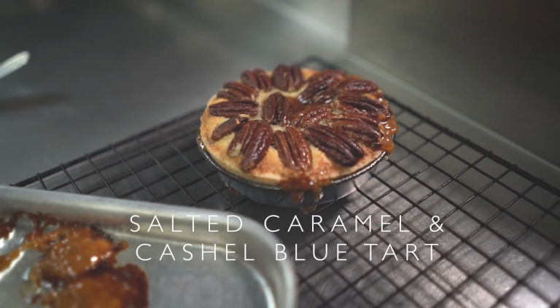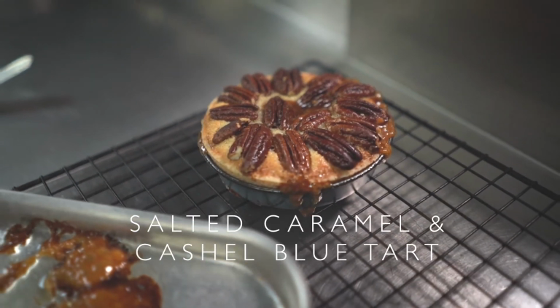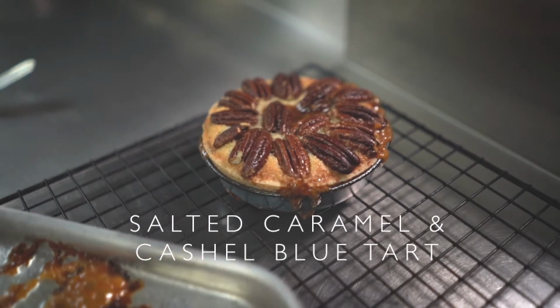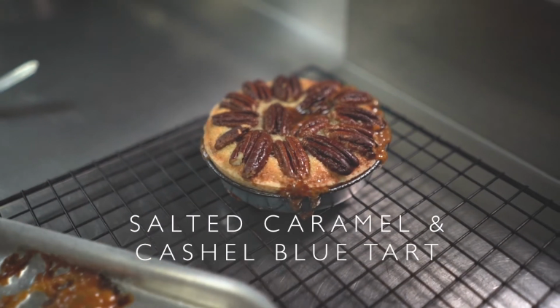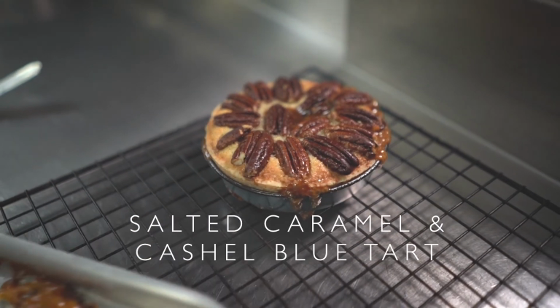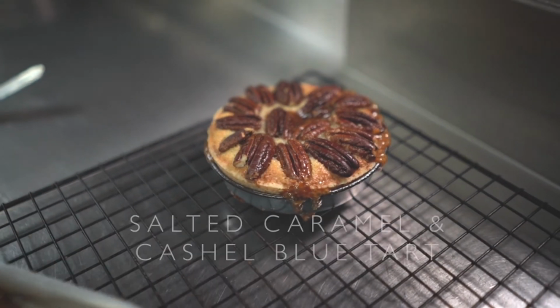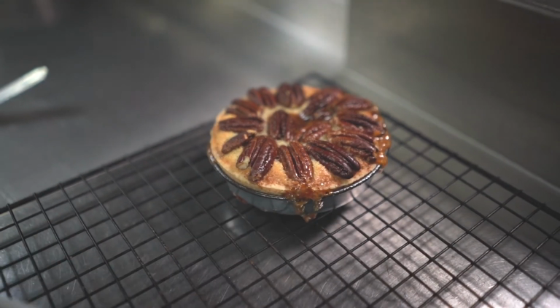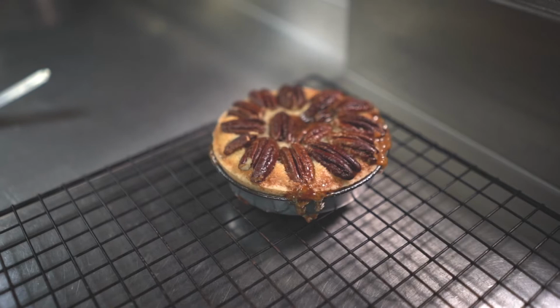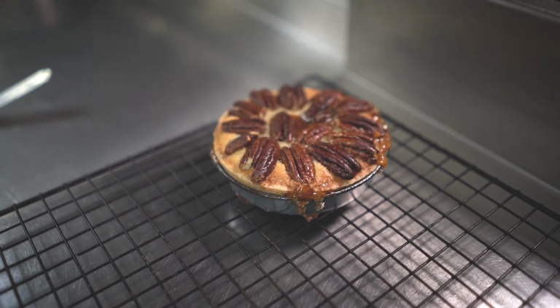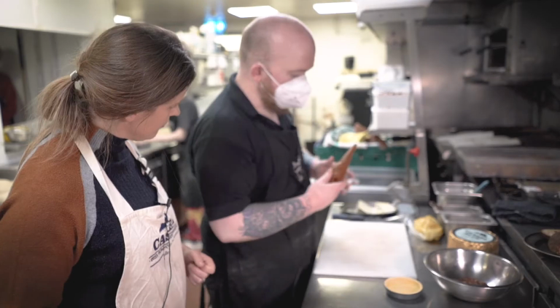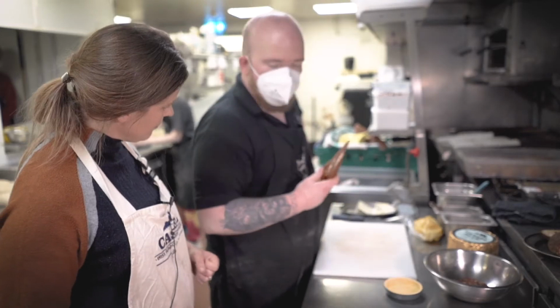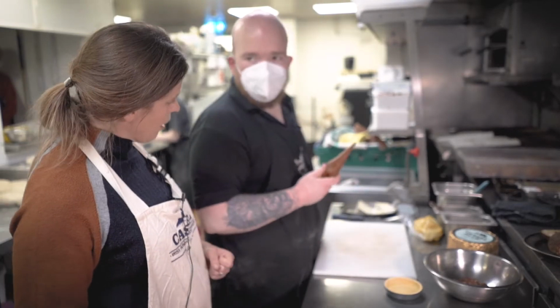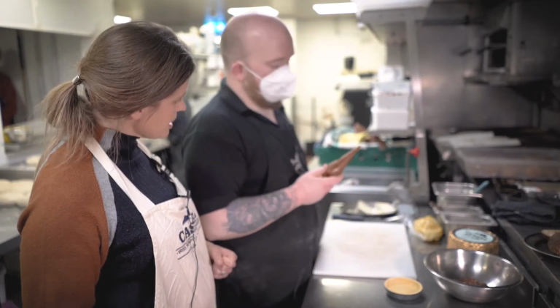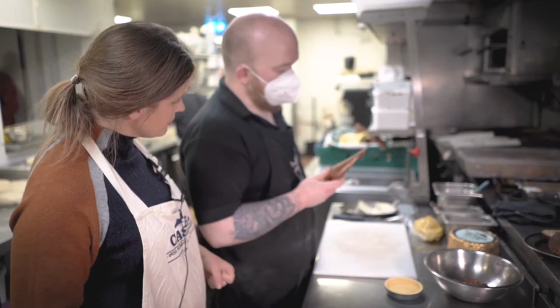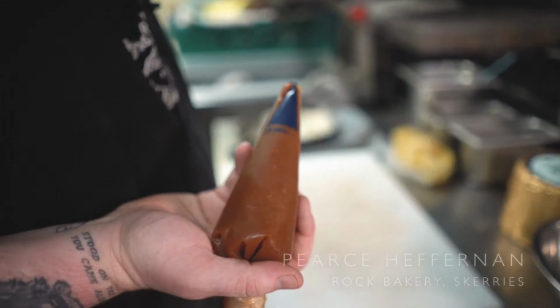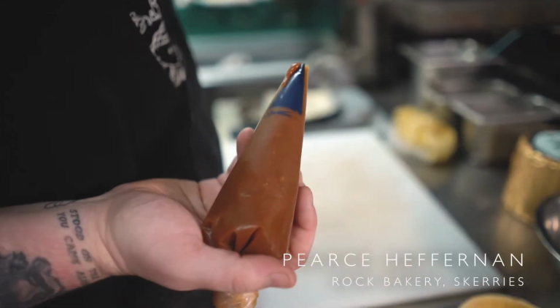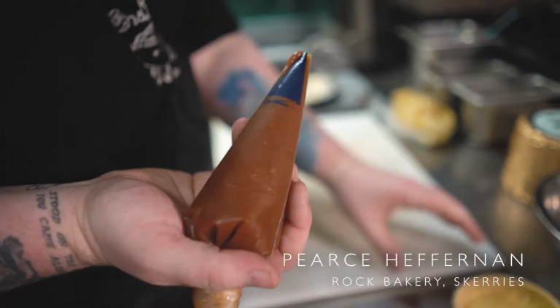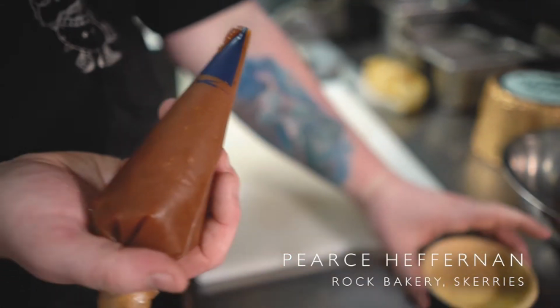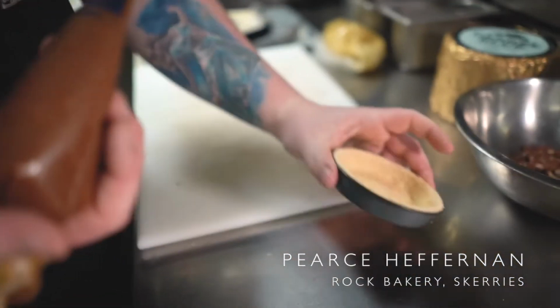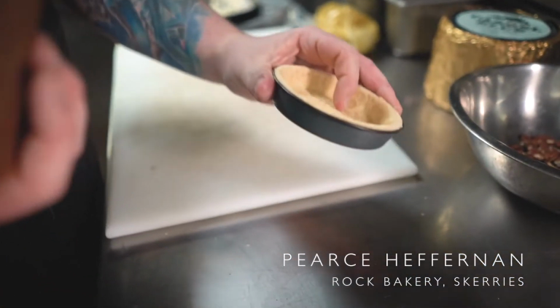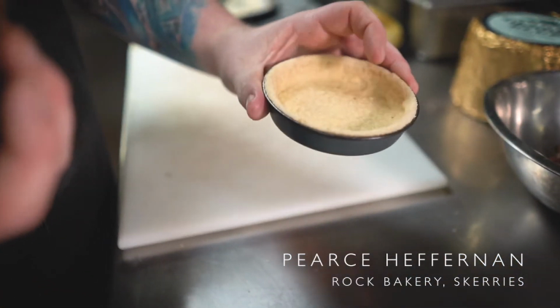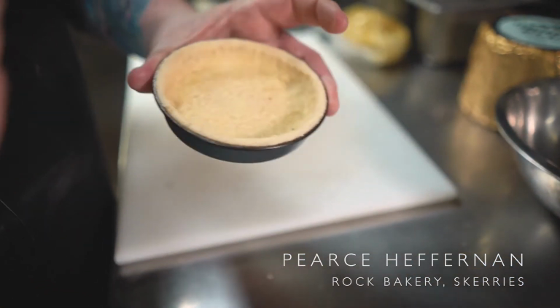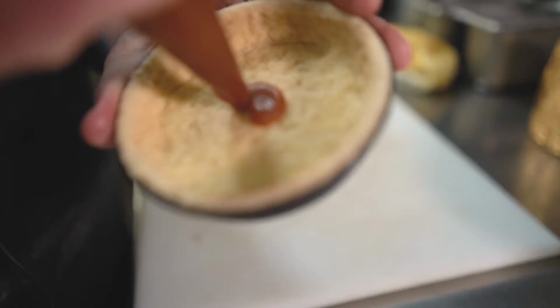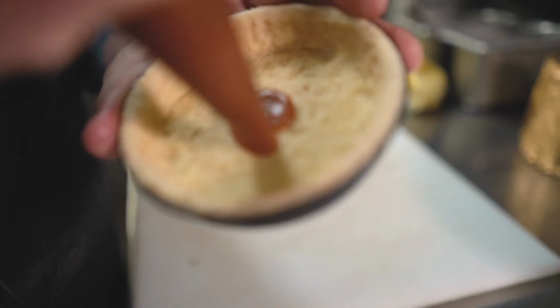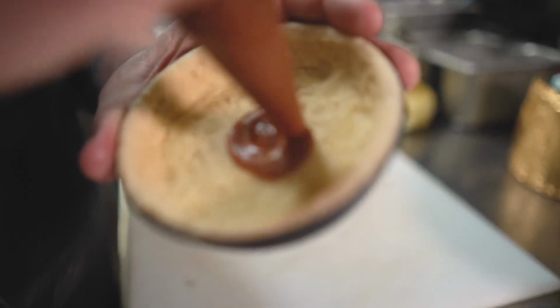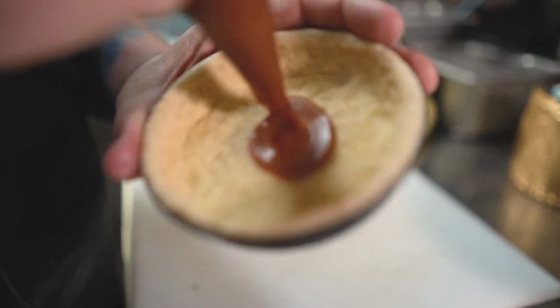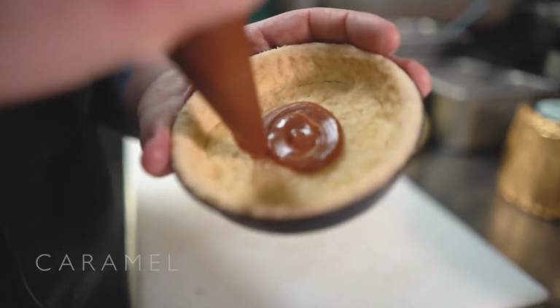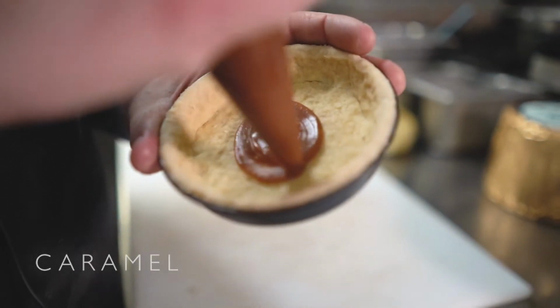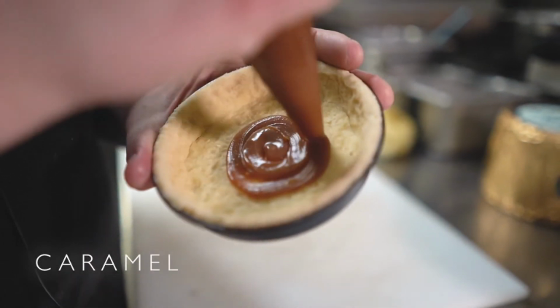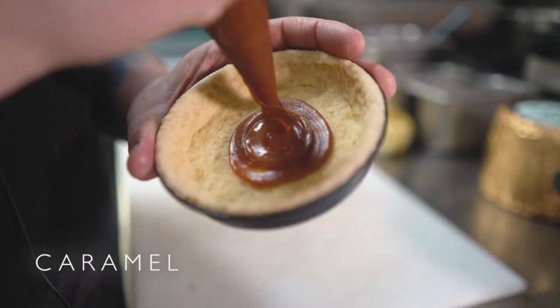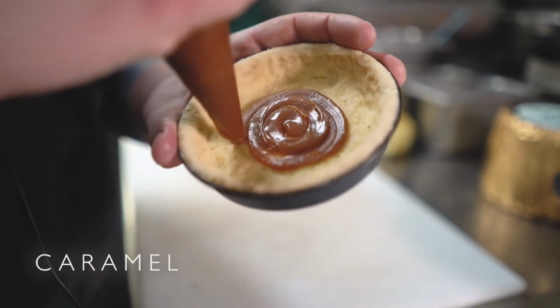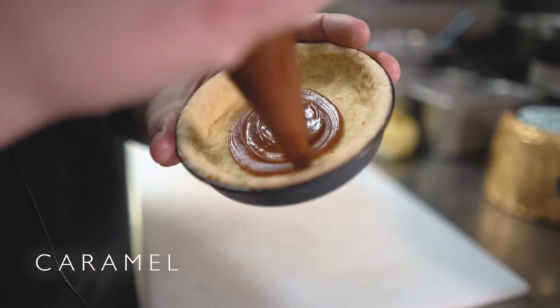So let's give it a go. I went ahead and made myself a caramel. So I have our little tart case here. We're just going to pipe a nice thin layer in the bottom. Make sure to cover all the sides.